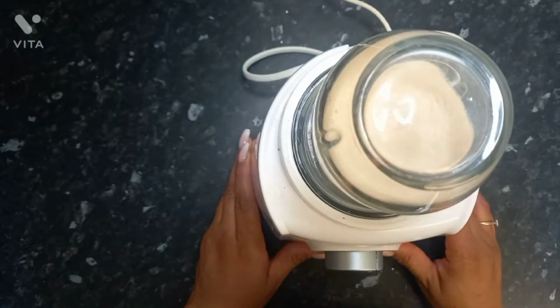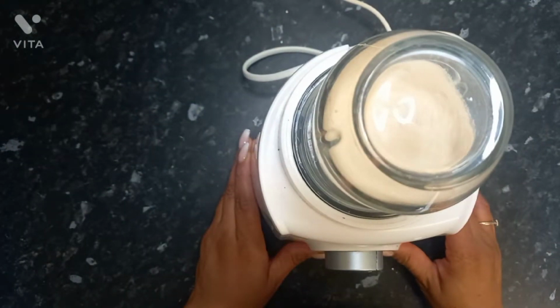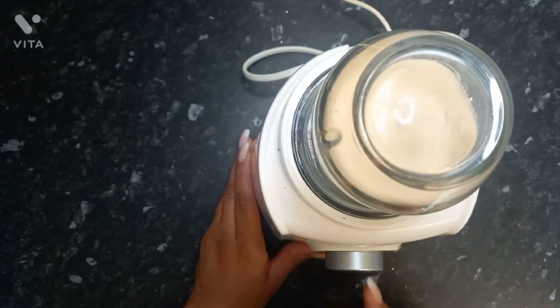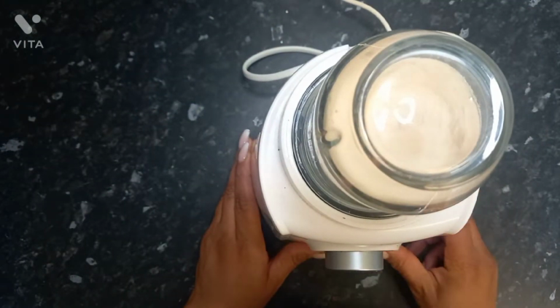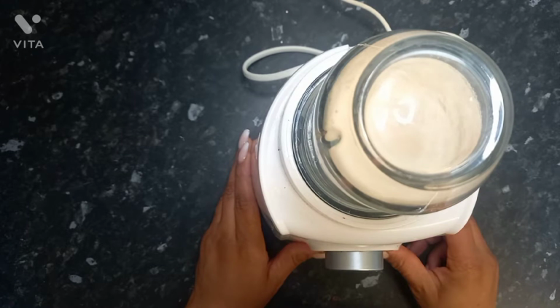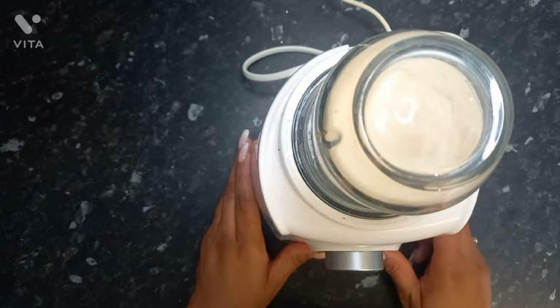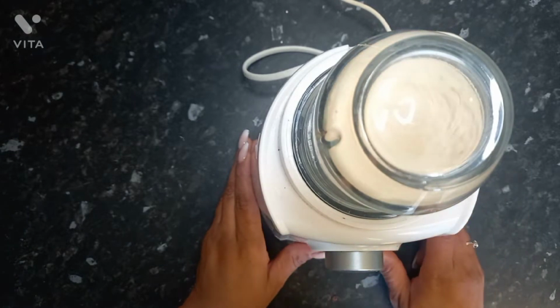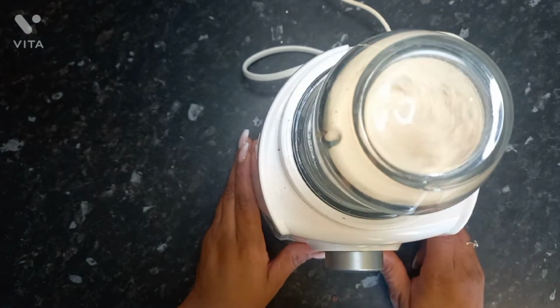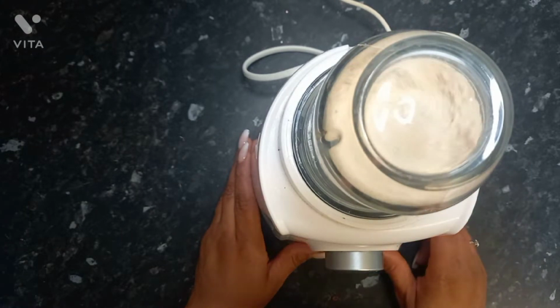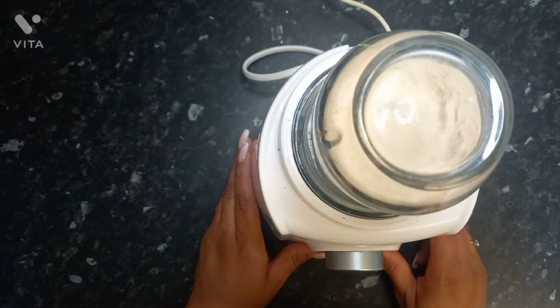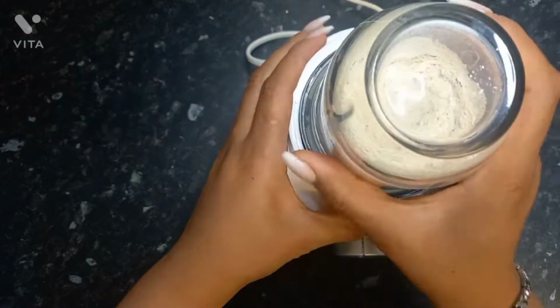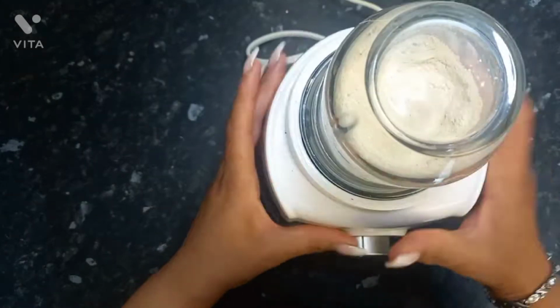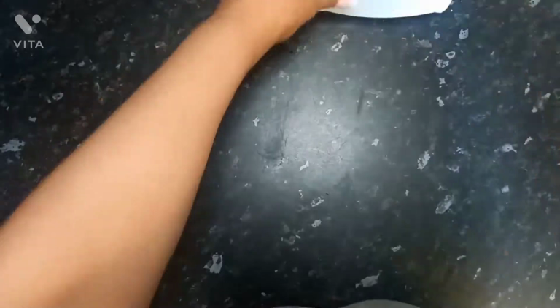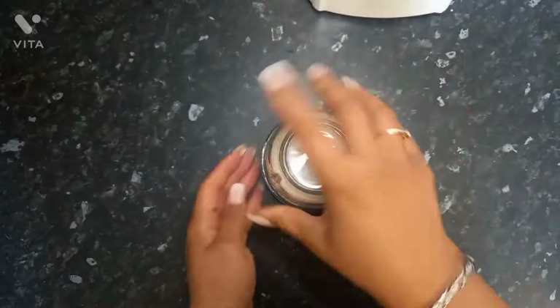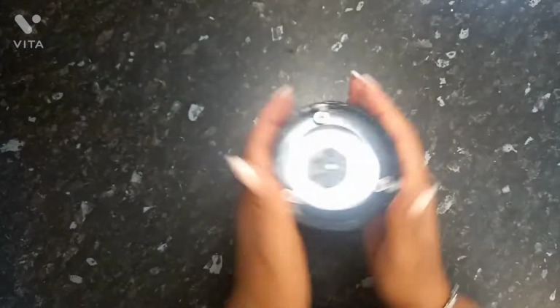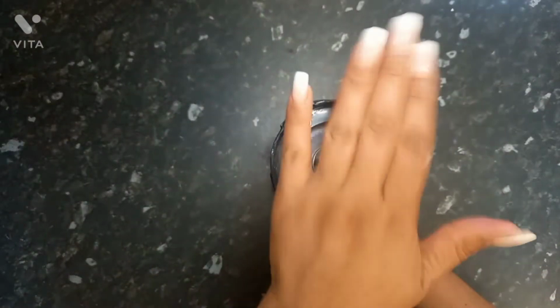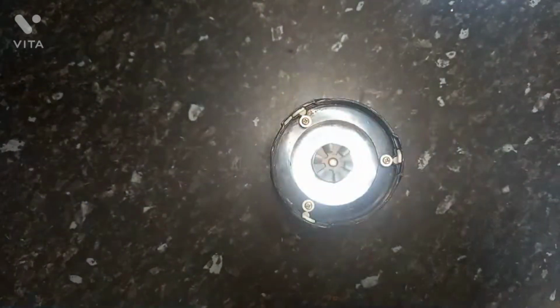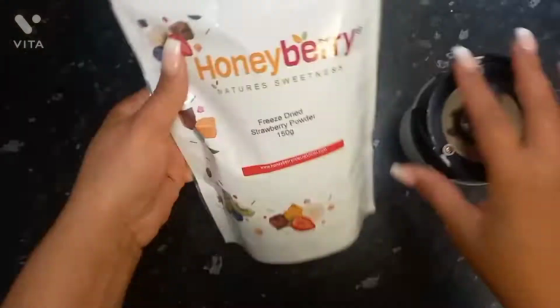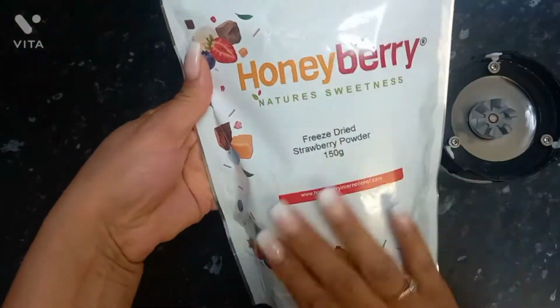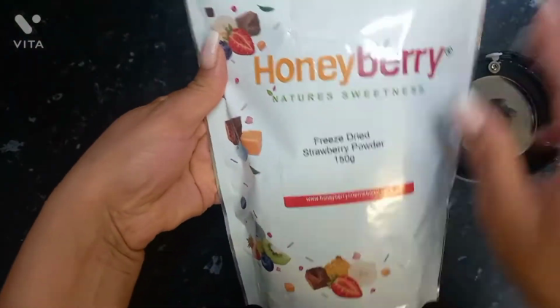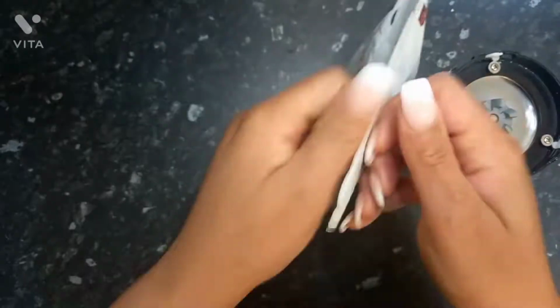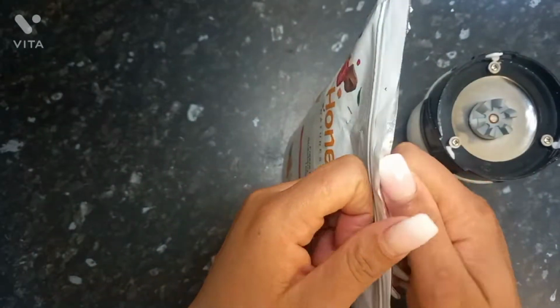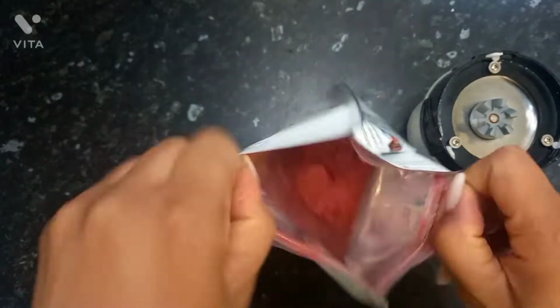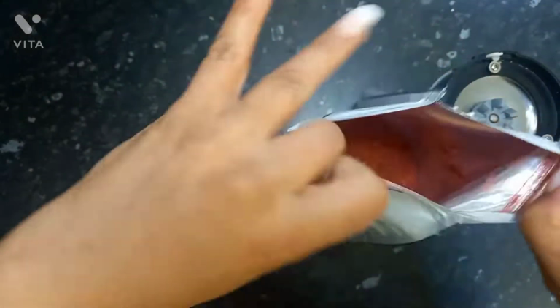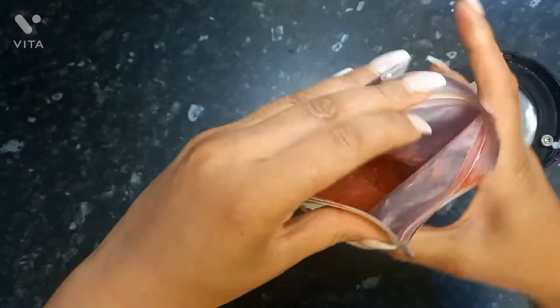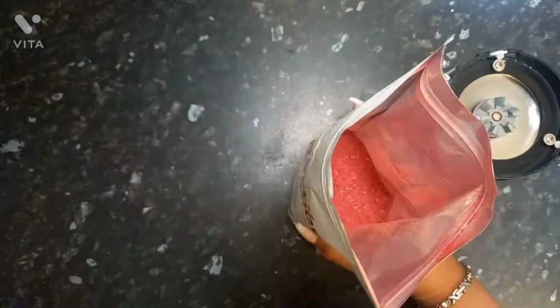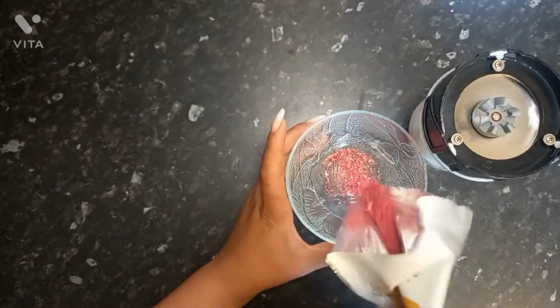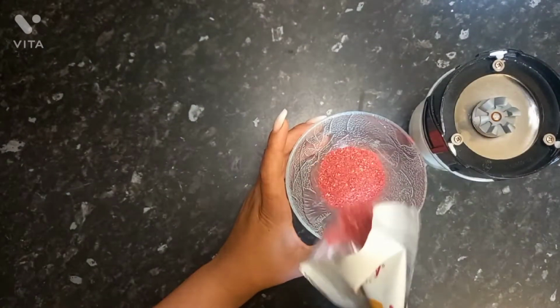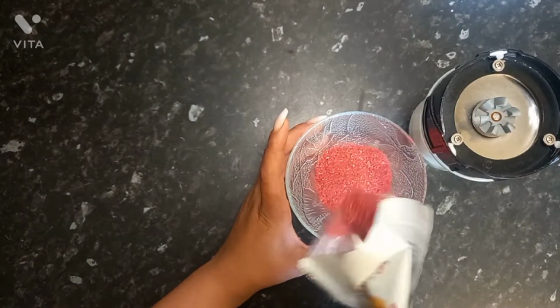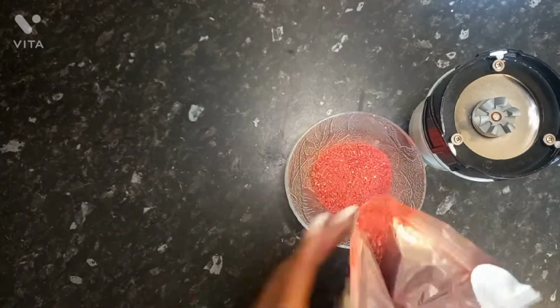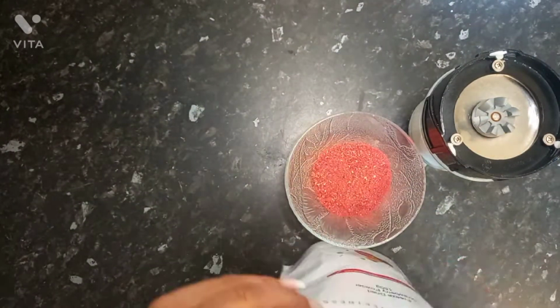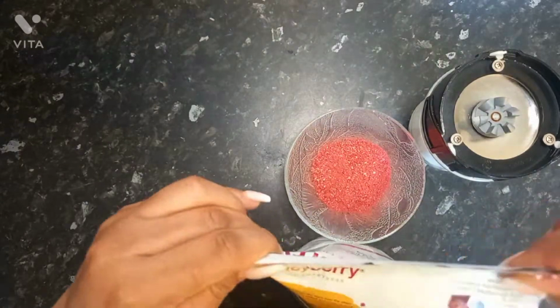I'm making some quinoa pancakes because I don't really want to go for anything processed — my belly is saying don't do it. So I'm going to try and be good and do something healthy but nice and sweet, just tickle the taste buds.